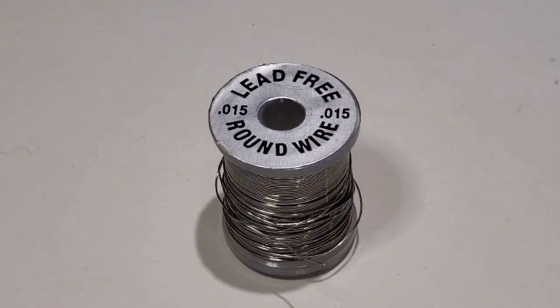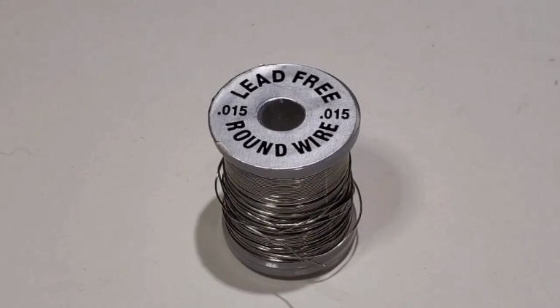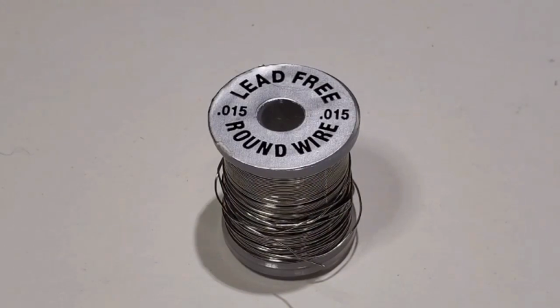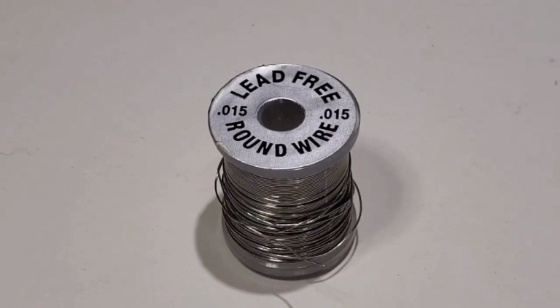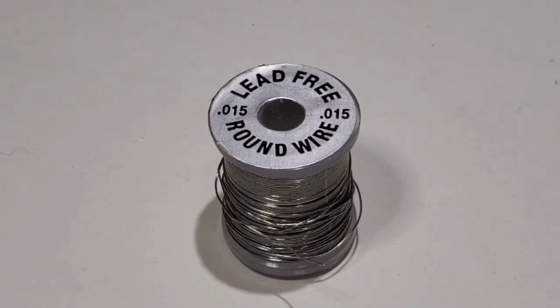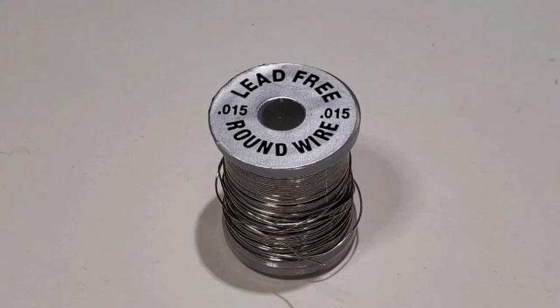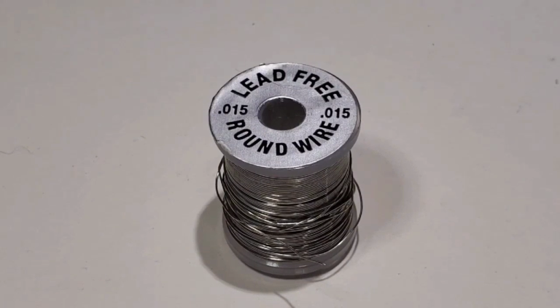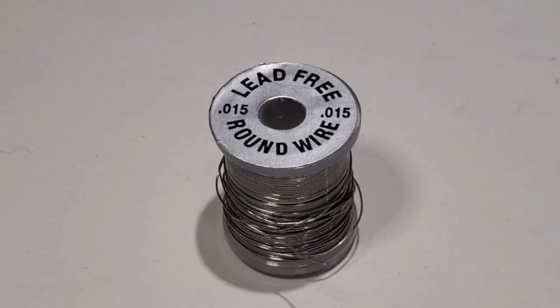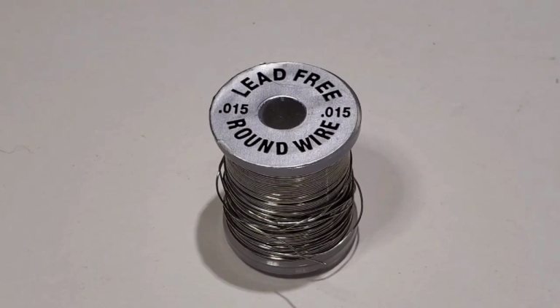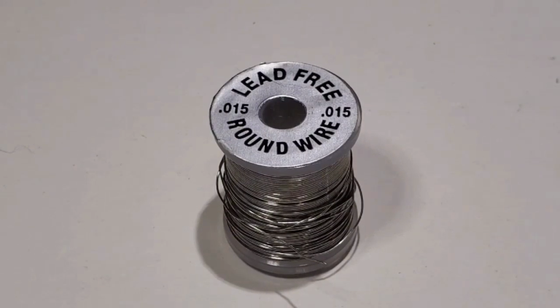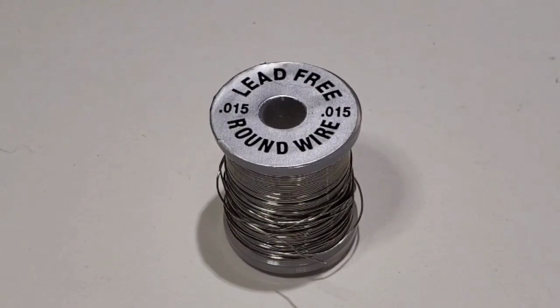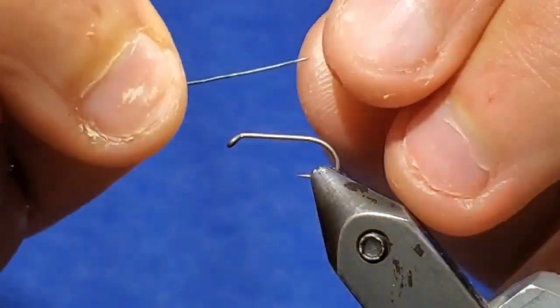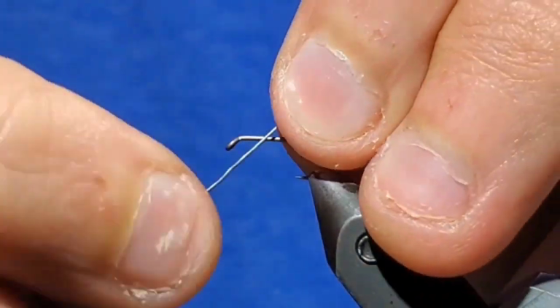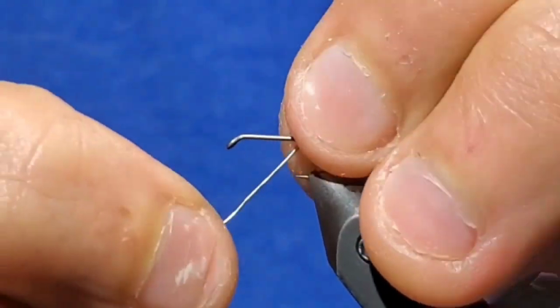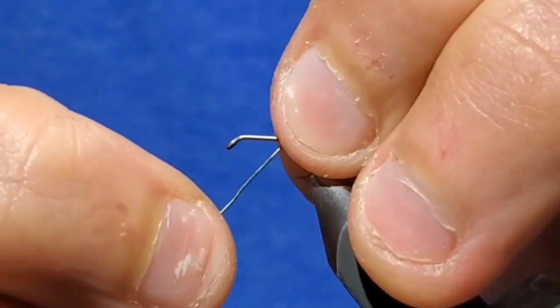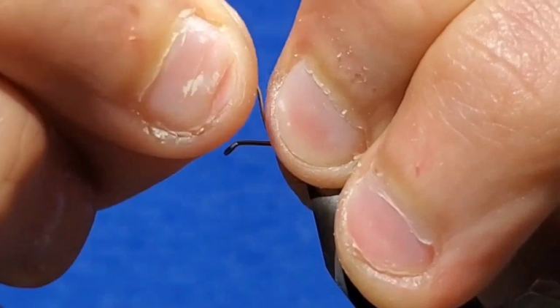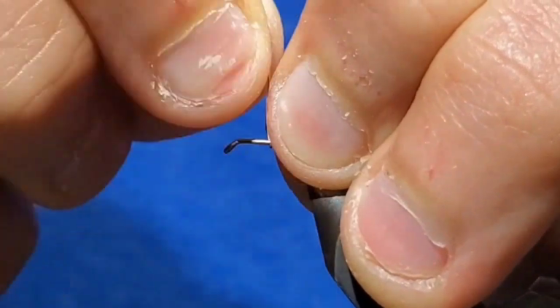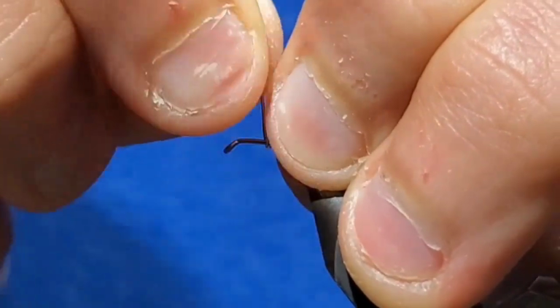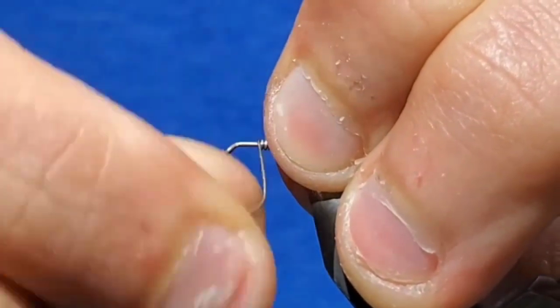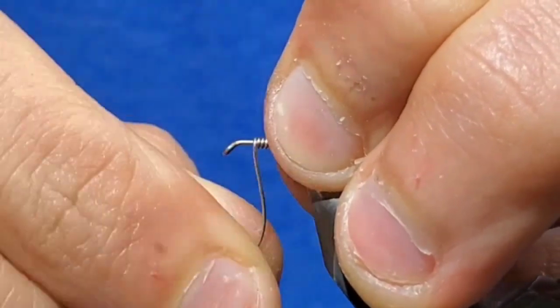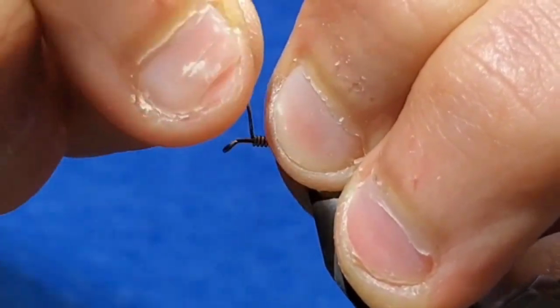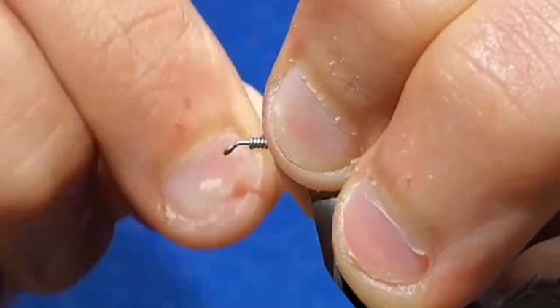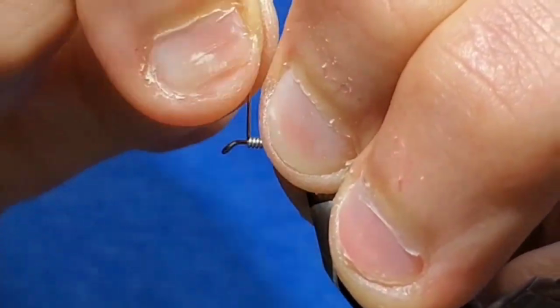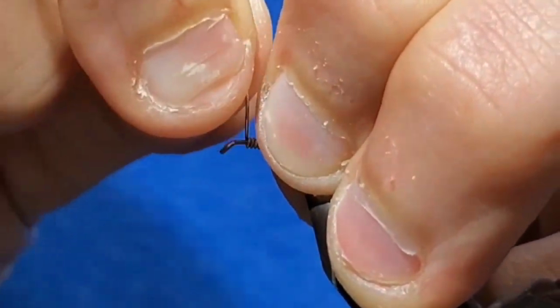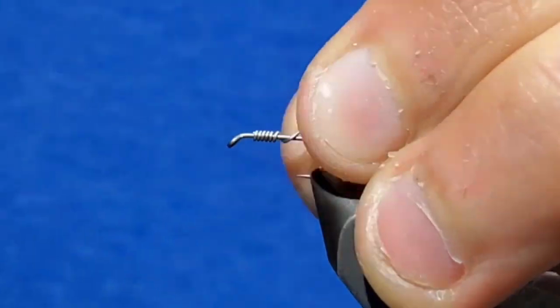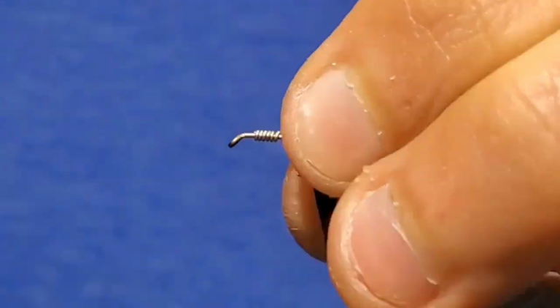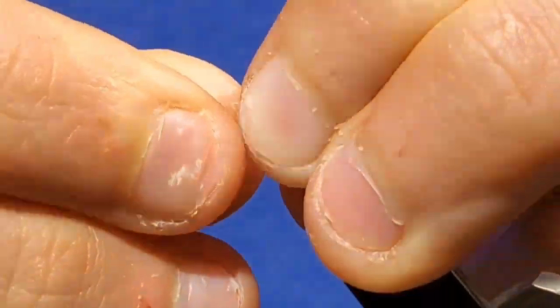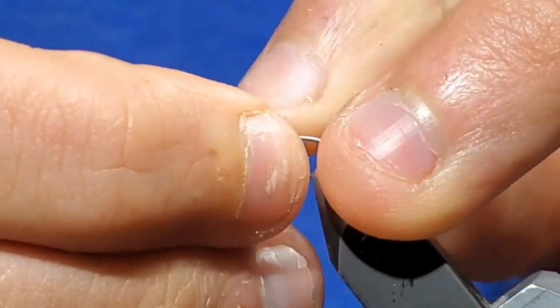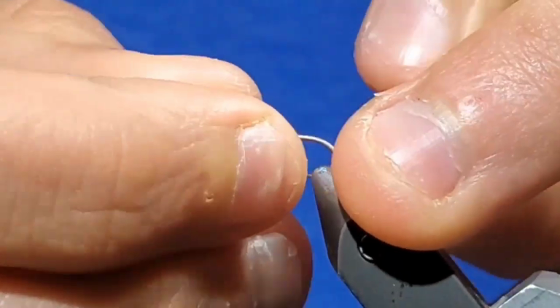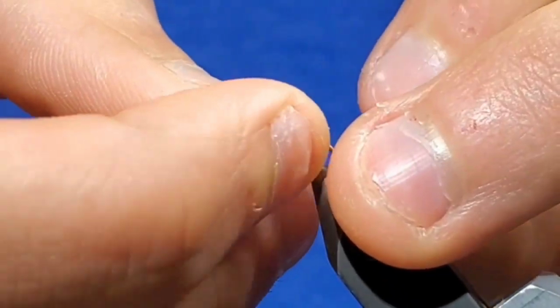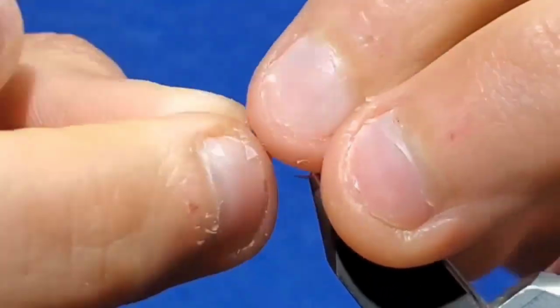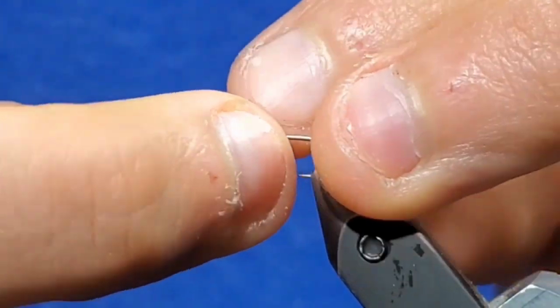Now go to some lead-free round wire, 15 to 1,000ths. Start at a section just slightly above the halfway point towards the eye and wrap 8 wraps of that lead-free round wire. Helicopter the end off and tuck down the back end.